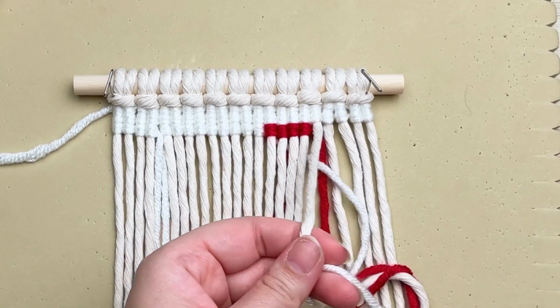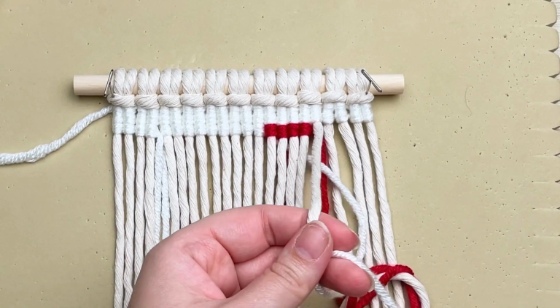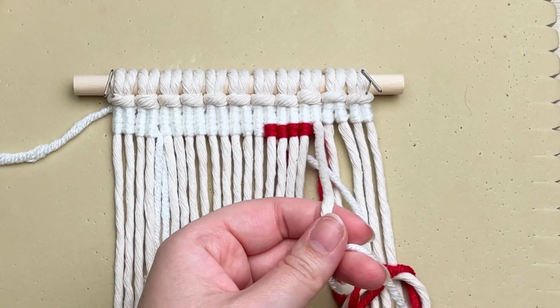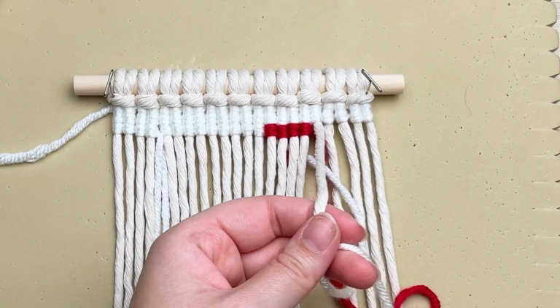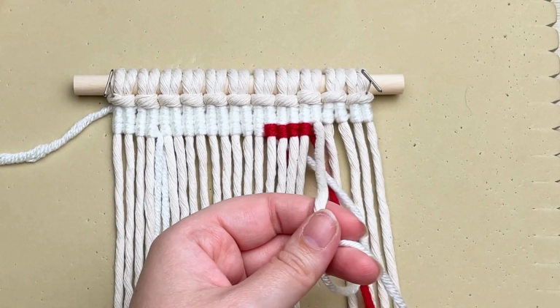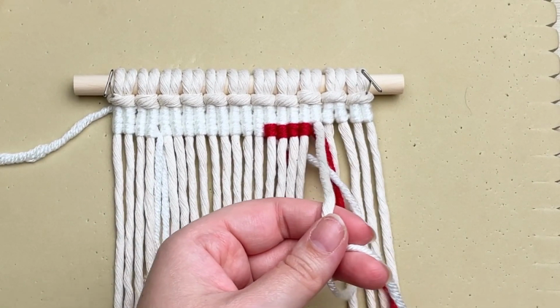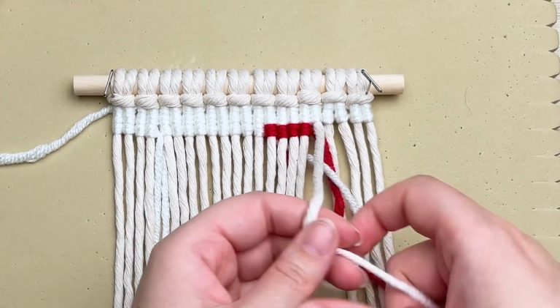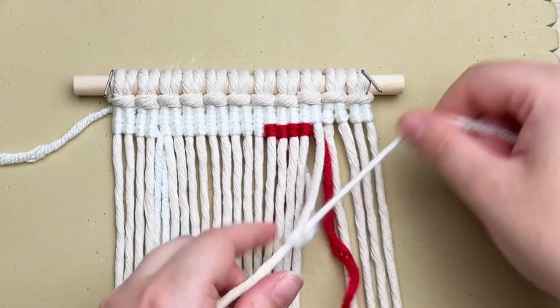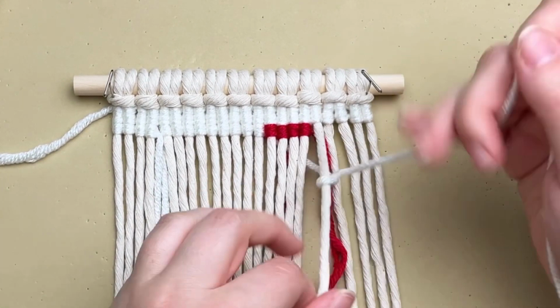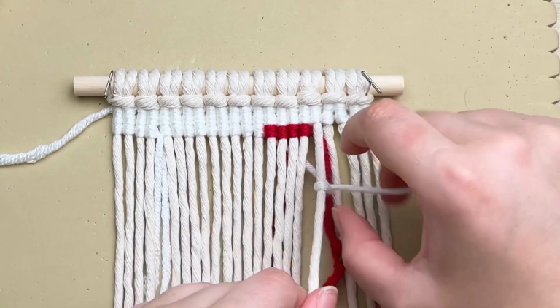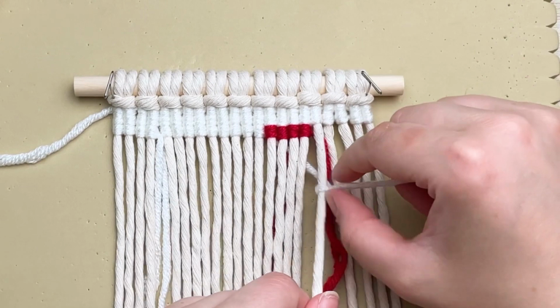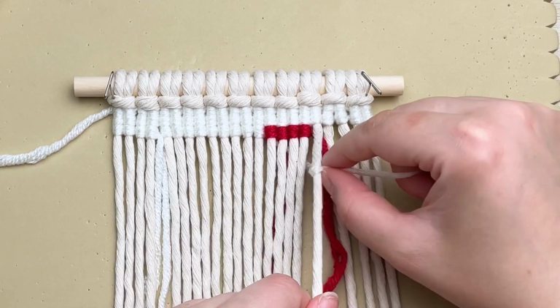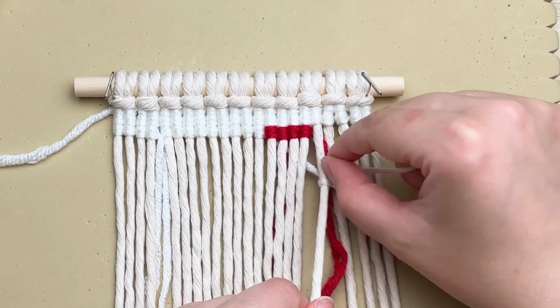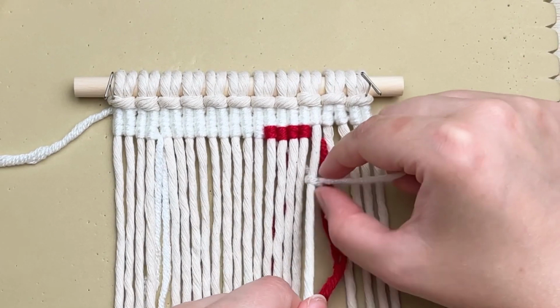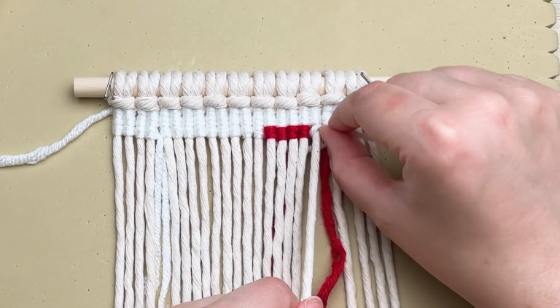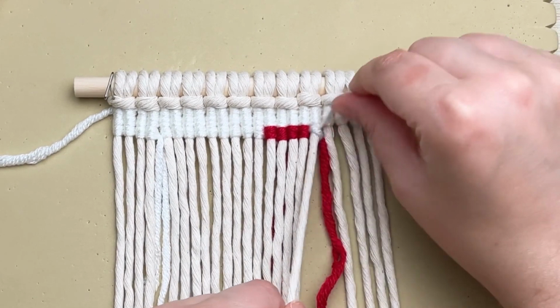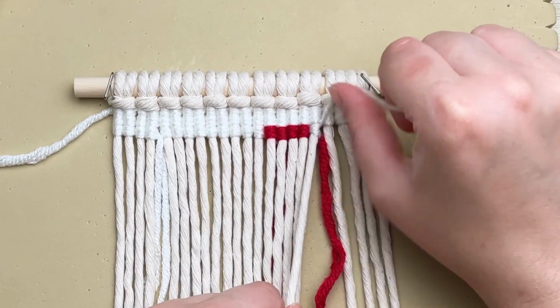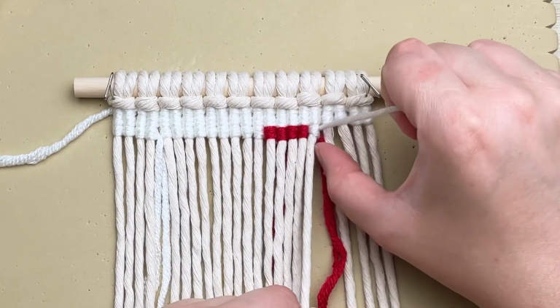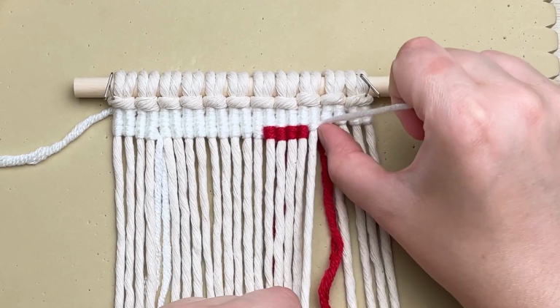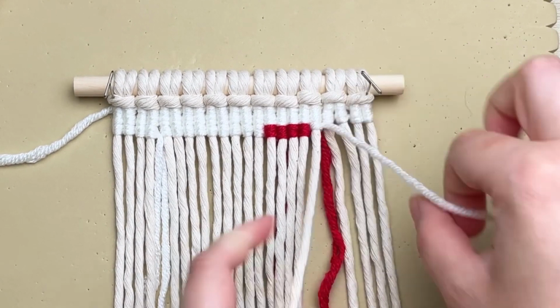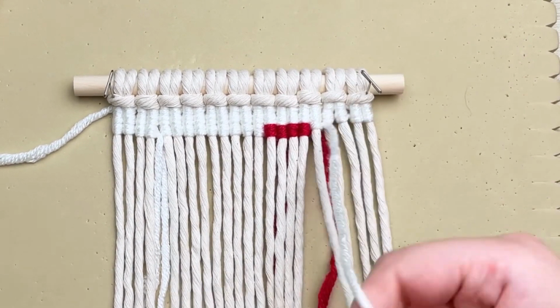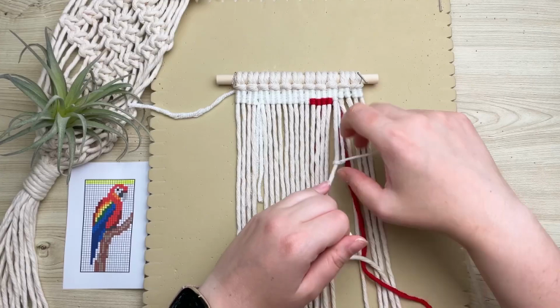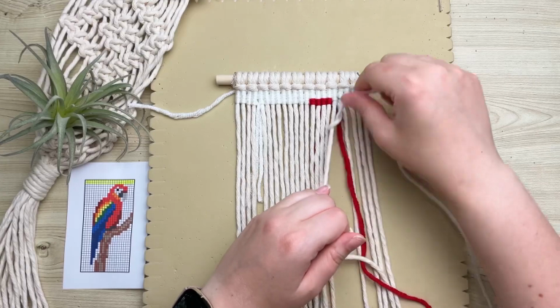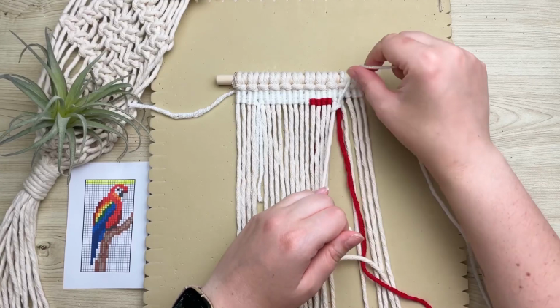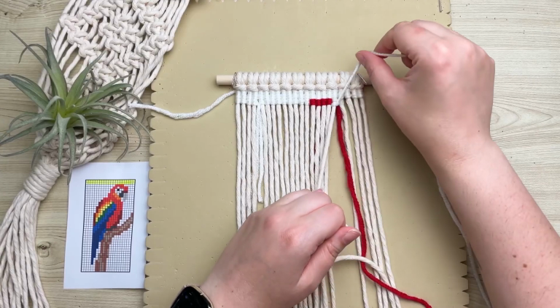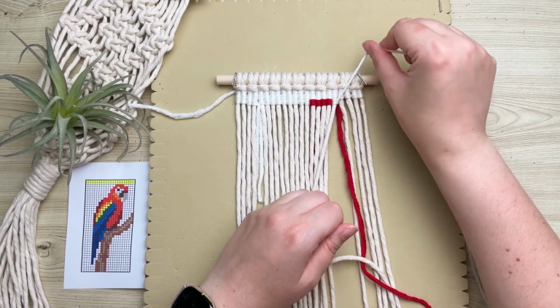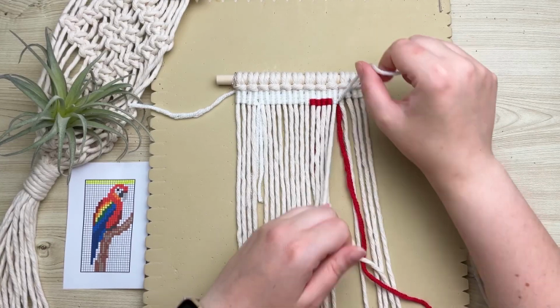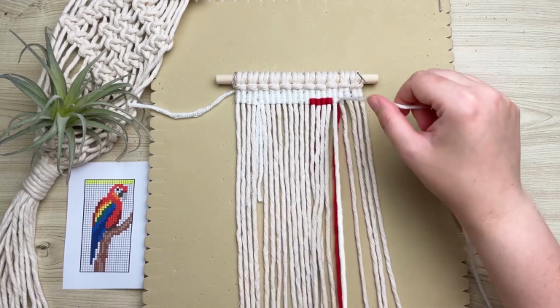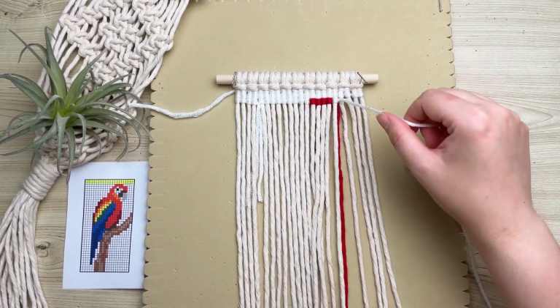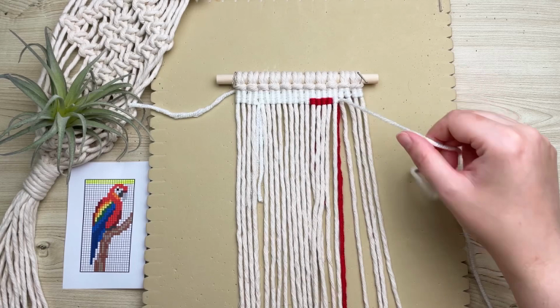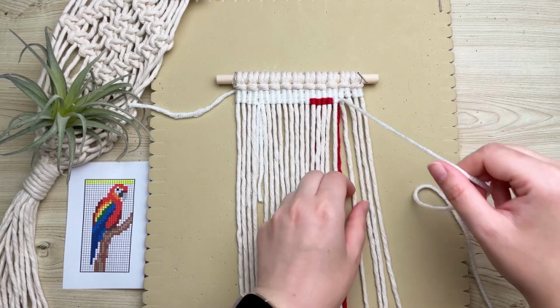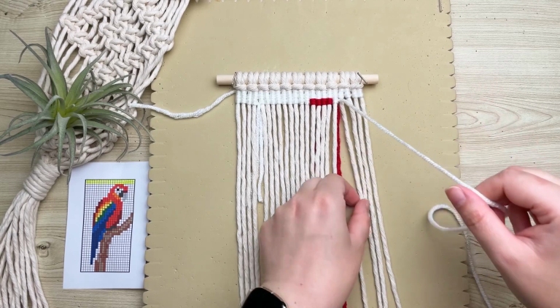I'm going to work my way down the grid pattern, and each row I complete I'm going to highlight it so that we don't forget our place.